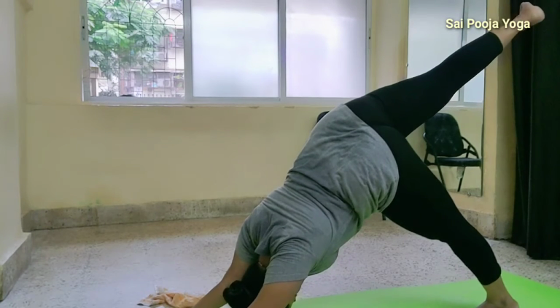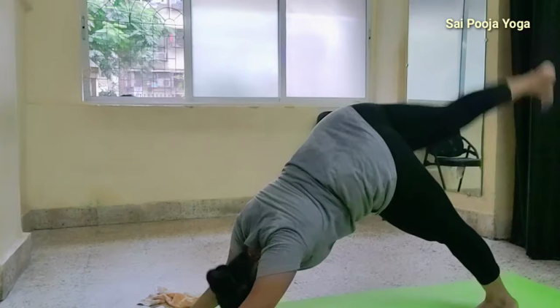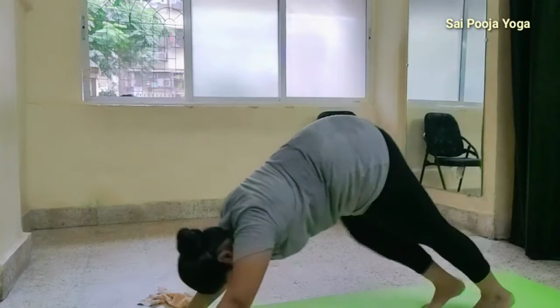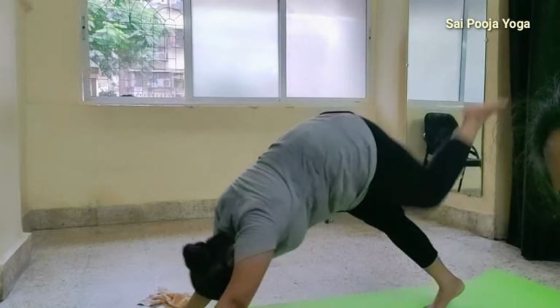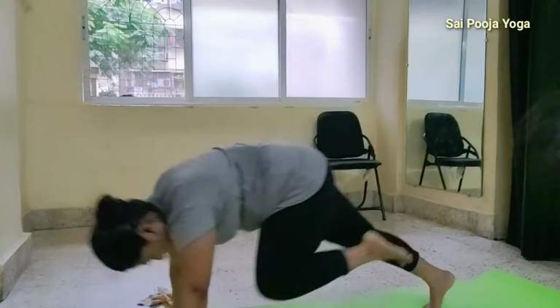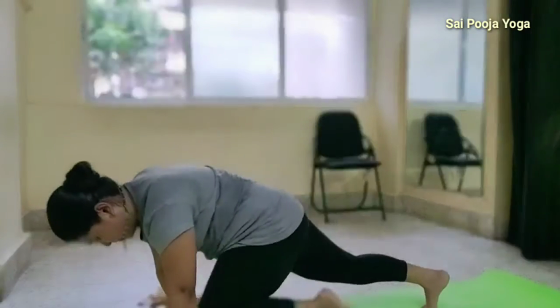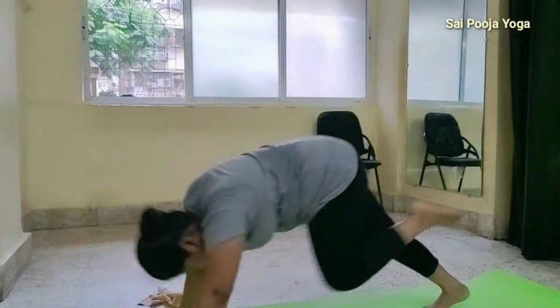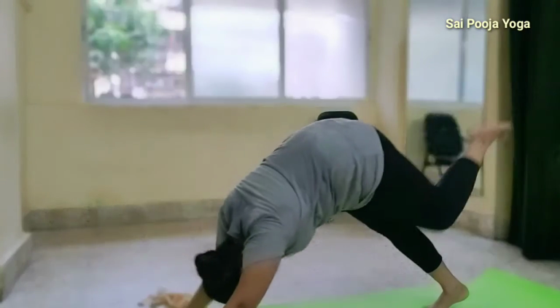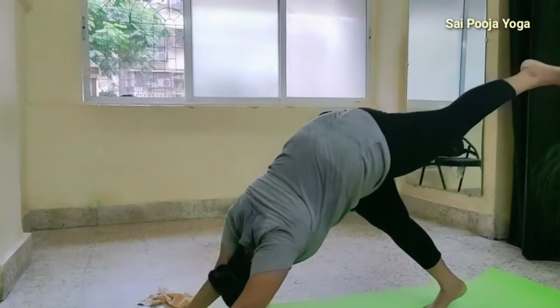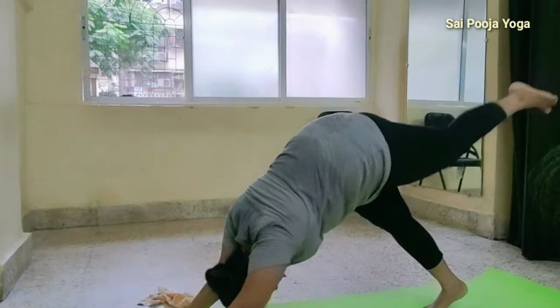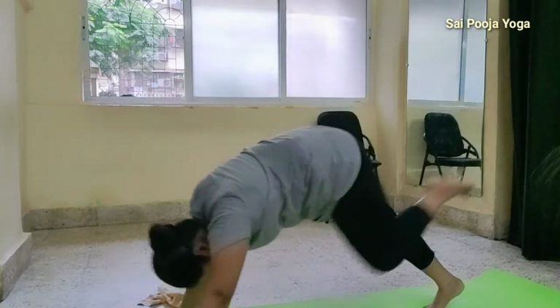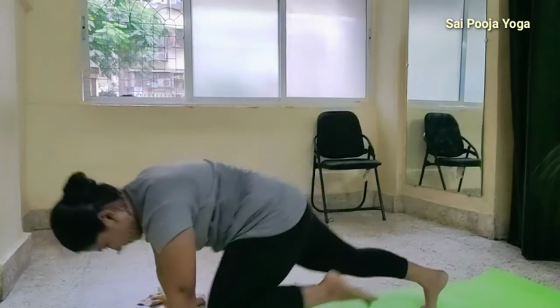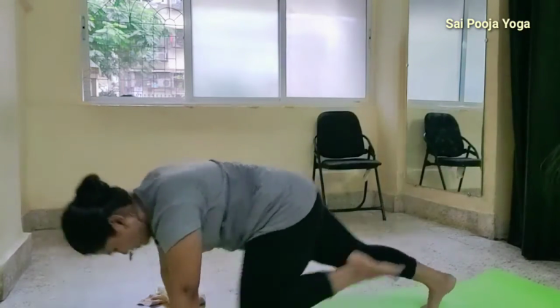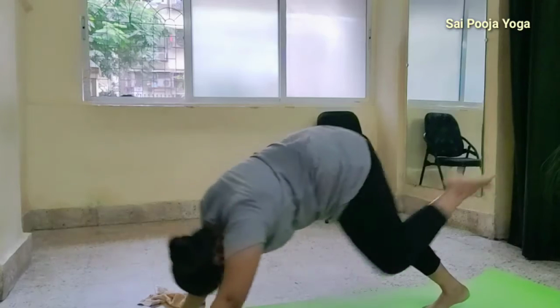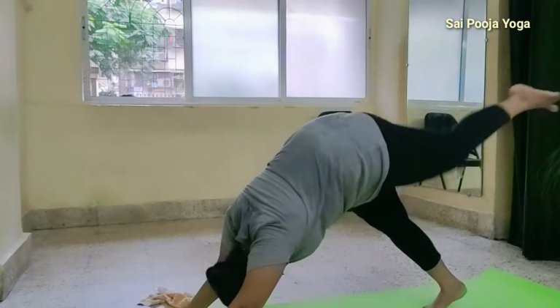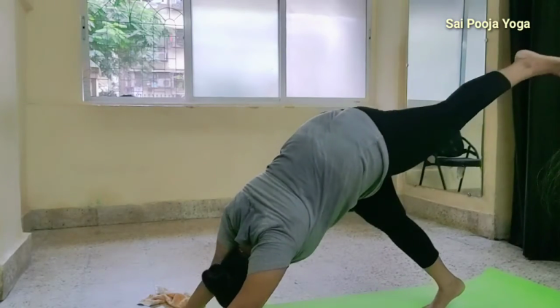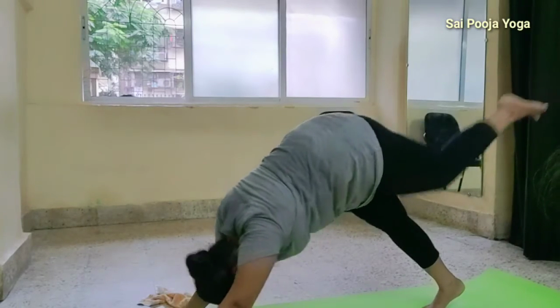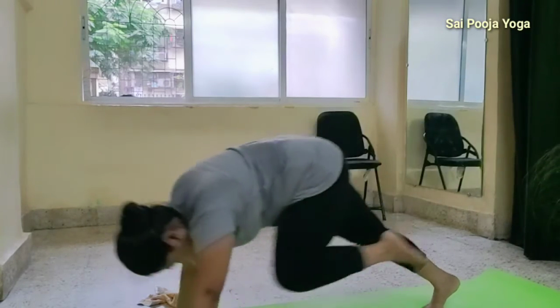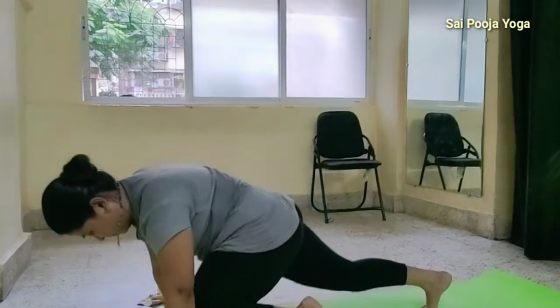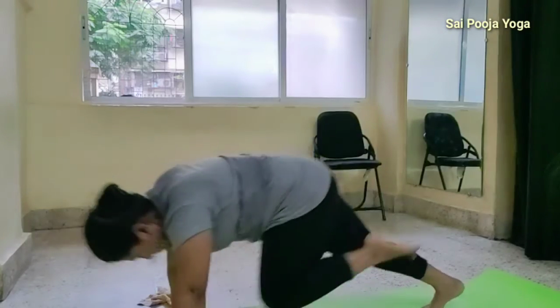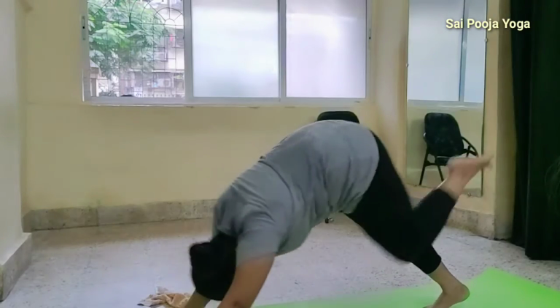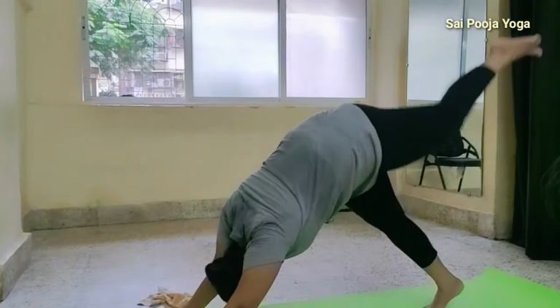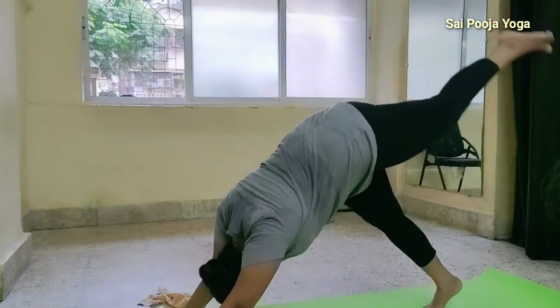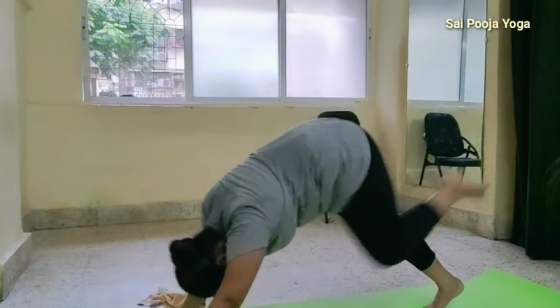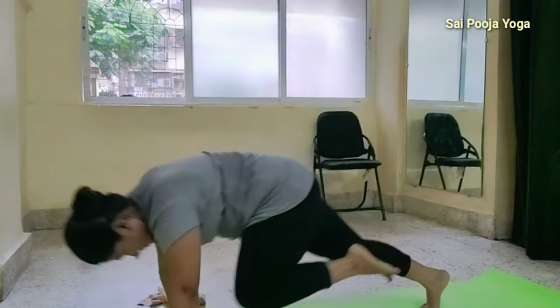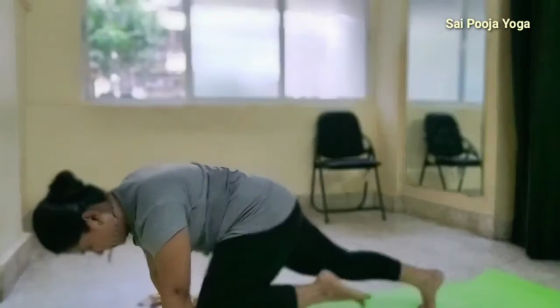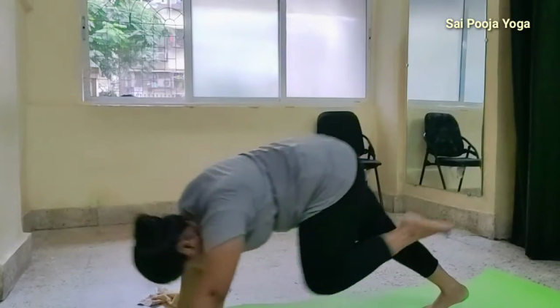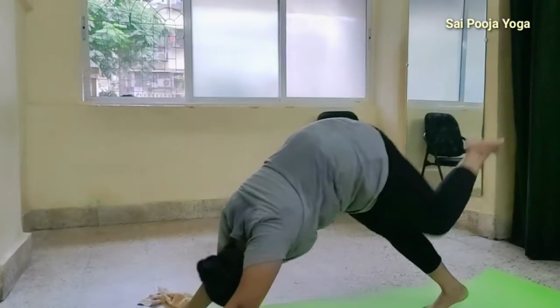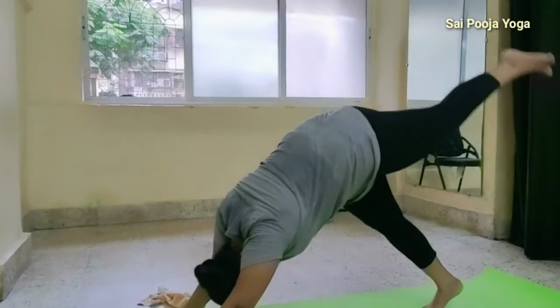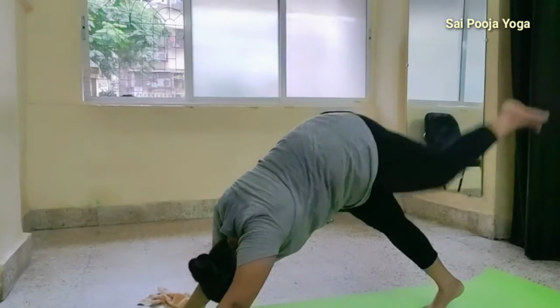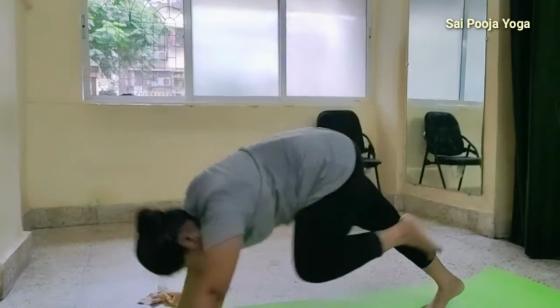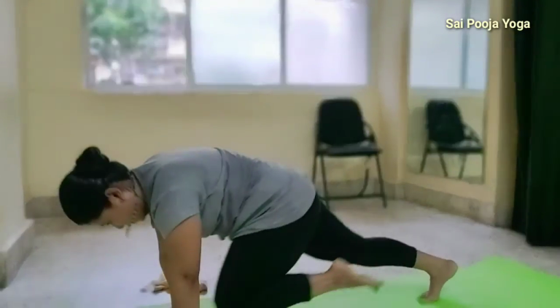Start this relaxing. 1, 2, 3, 4, 5, 6, 7, 8, 9, 10.